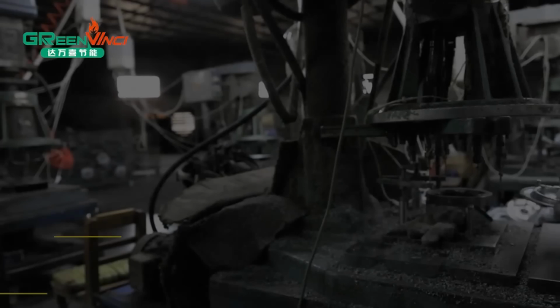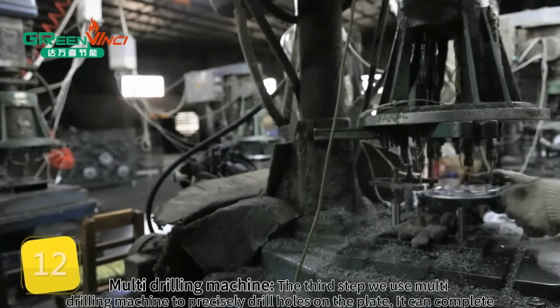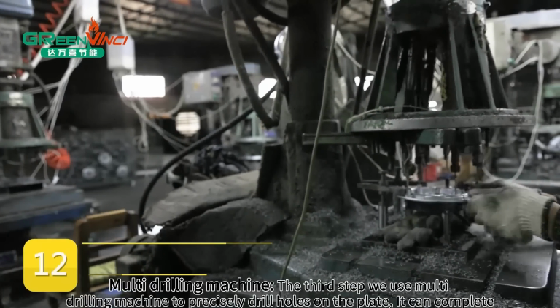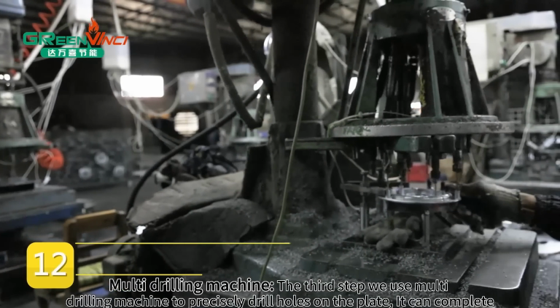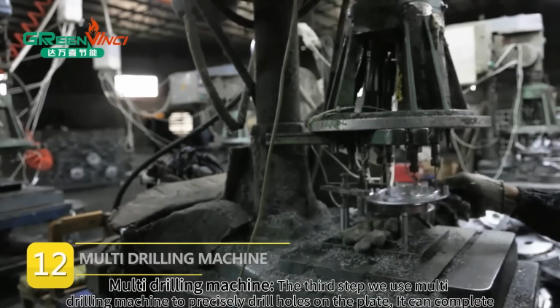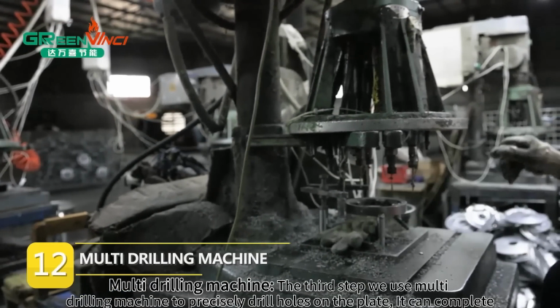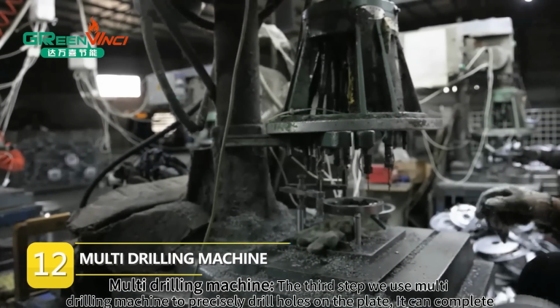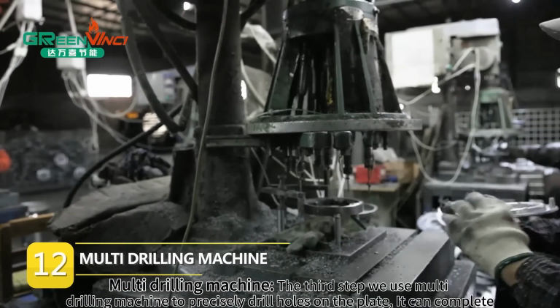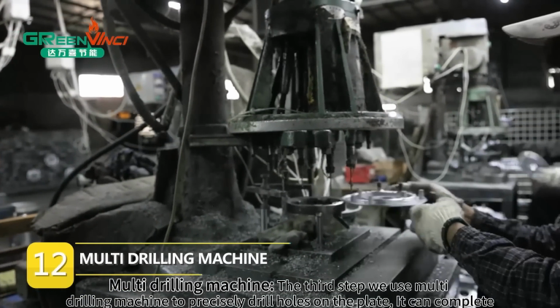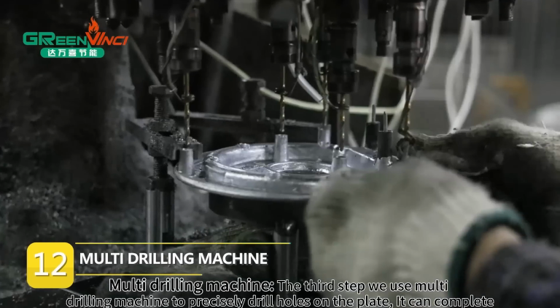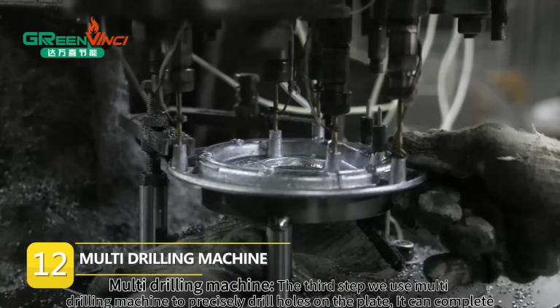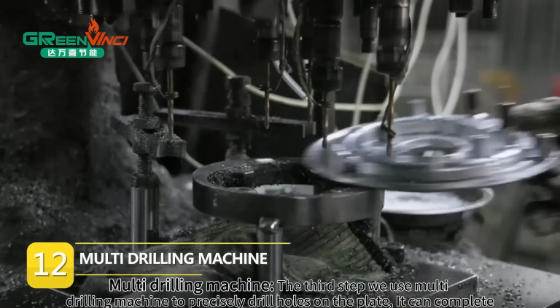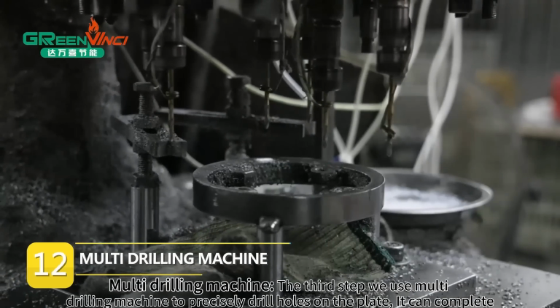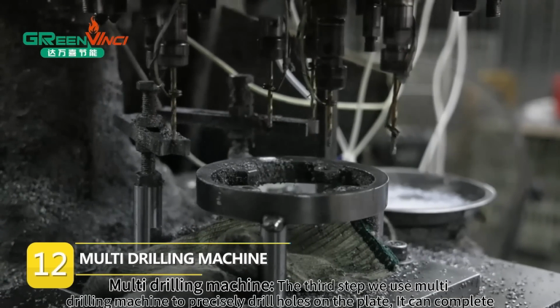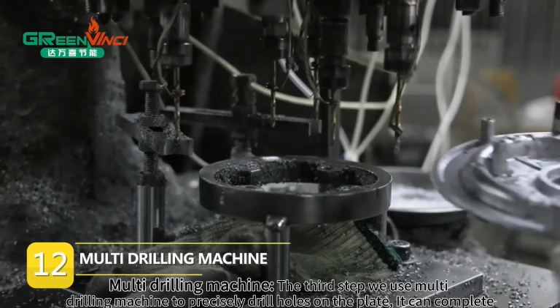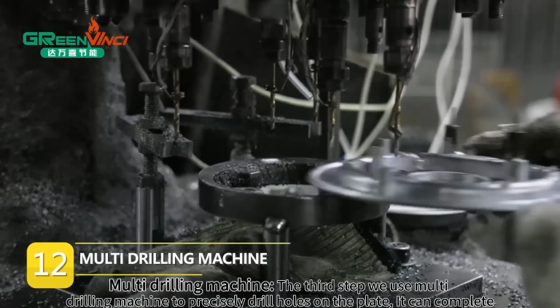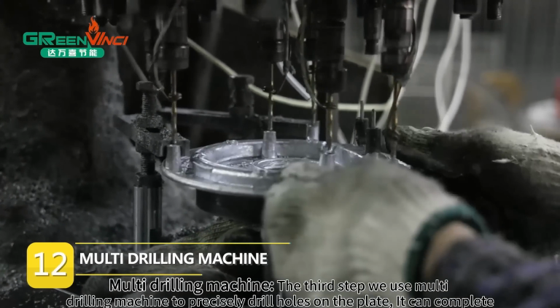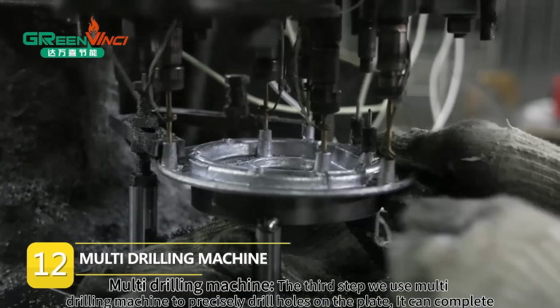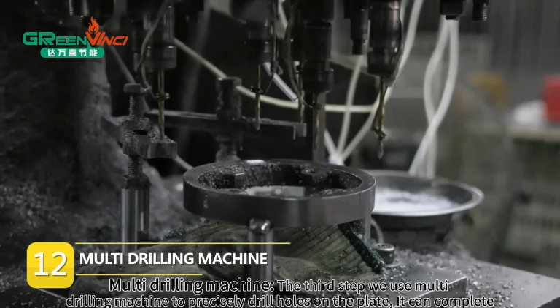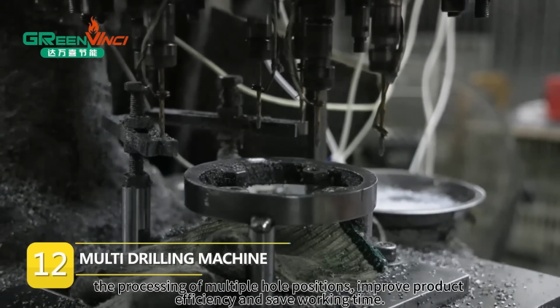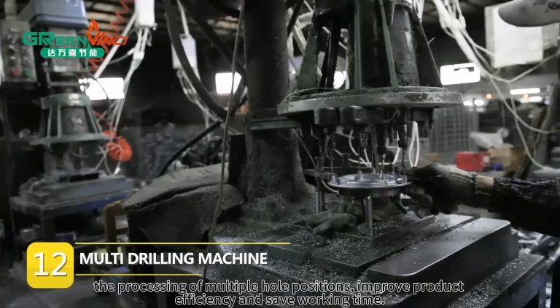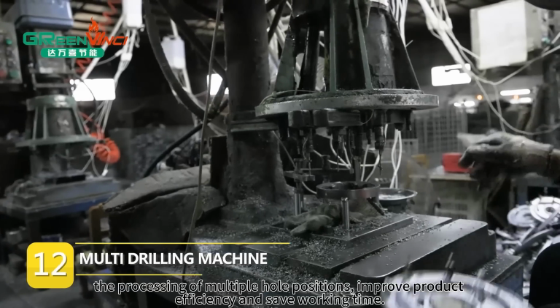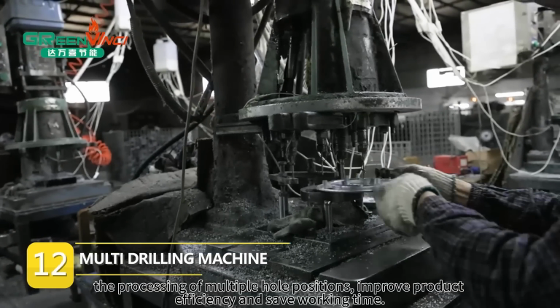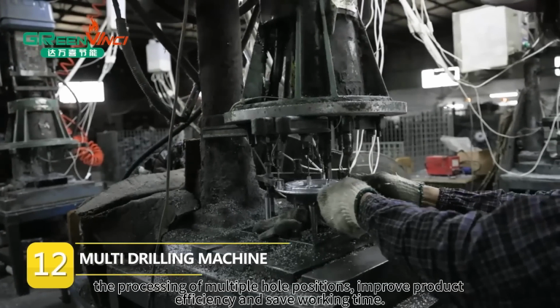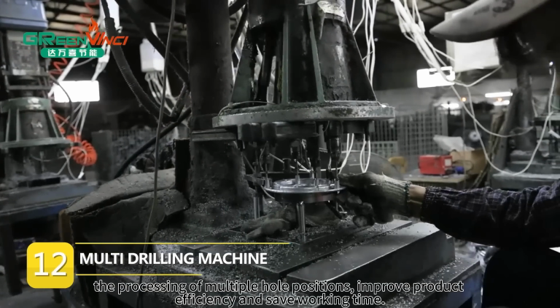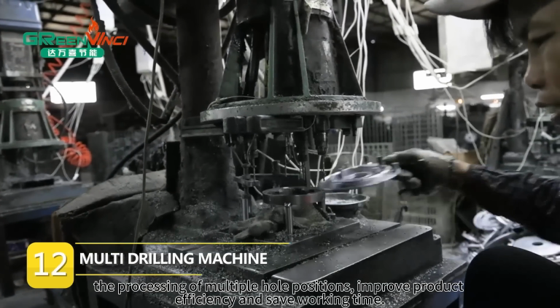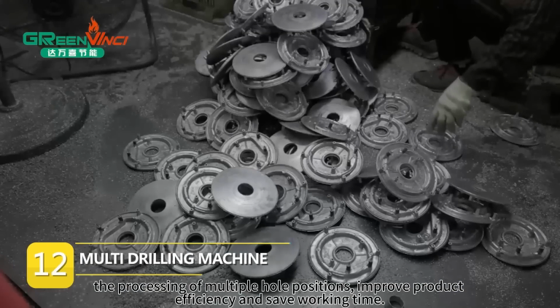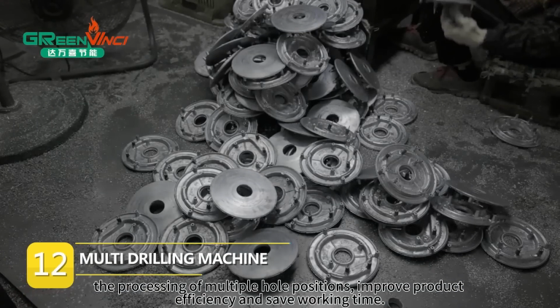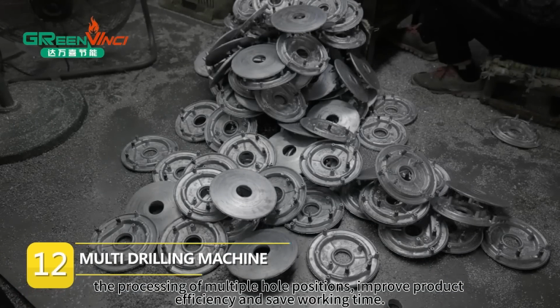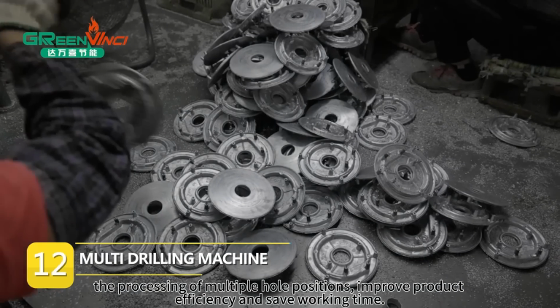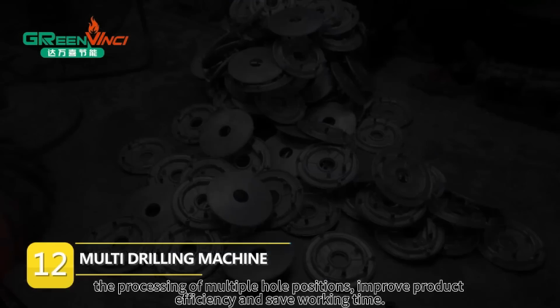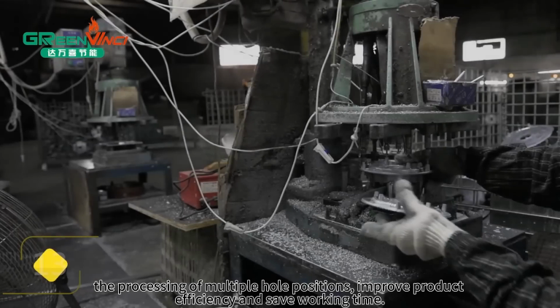Multi Drilling Machine. The third step, we use a Multi Drilling Machine to precisely drill holes on the plate. It can complete the processing of multiple hole positions, improve product efficiency and save working time.